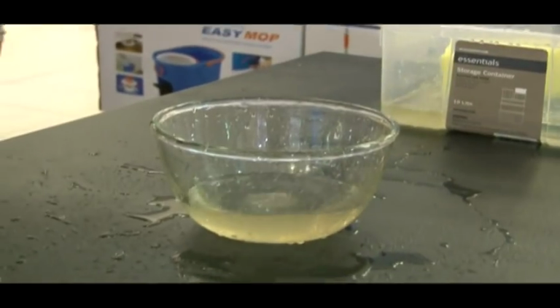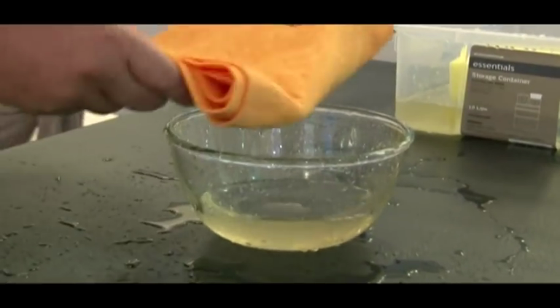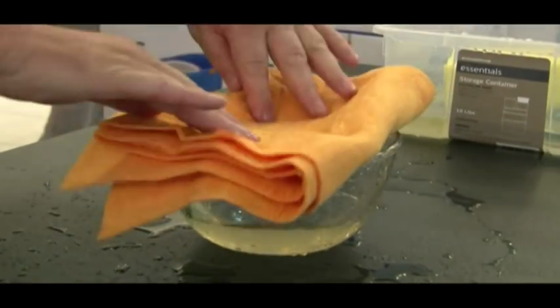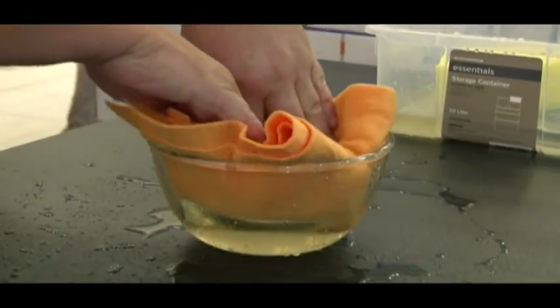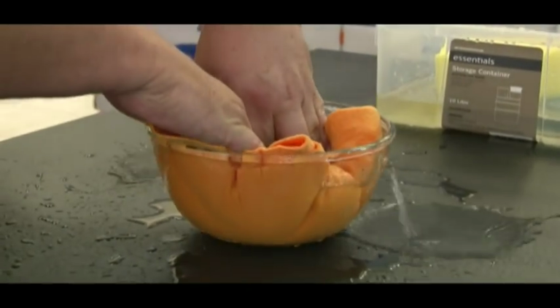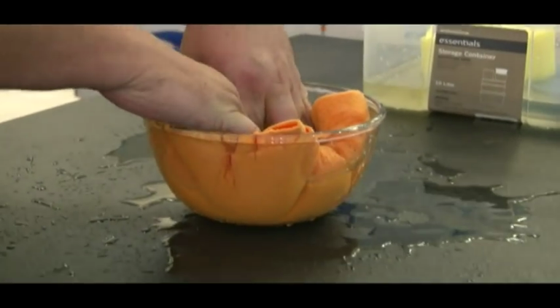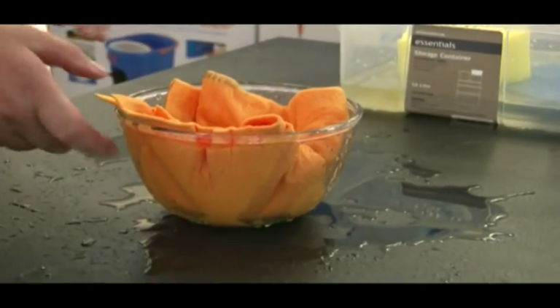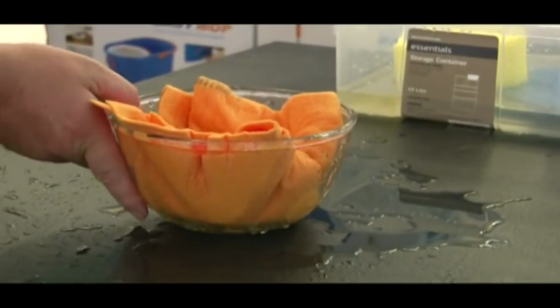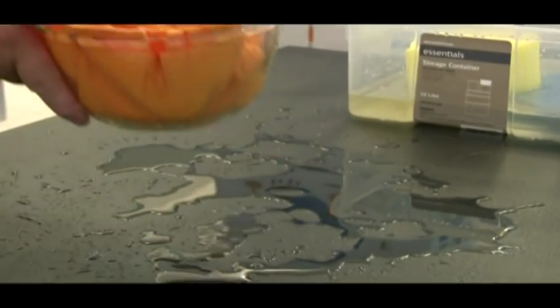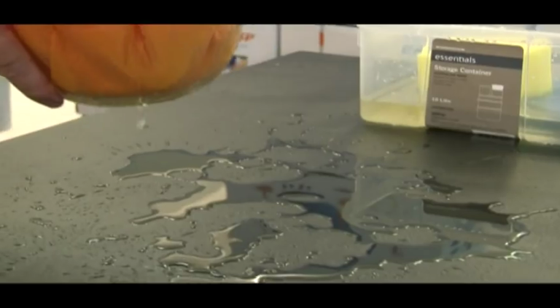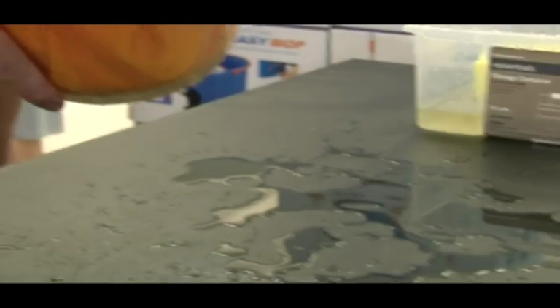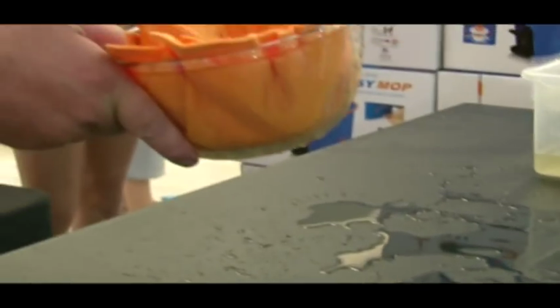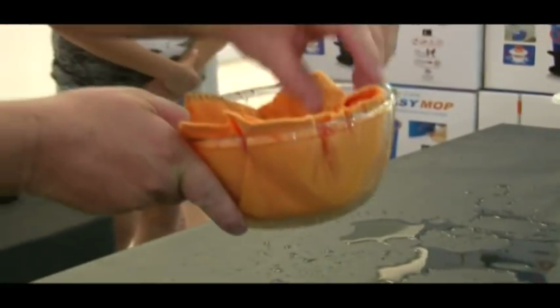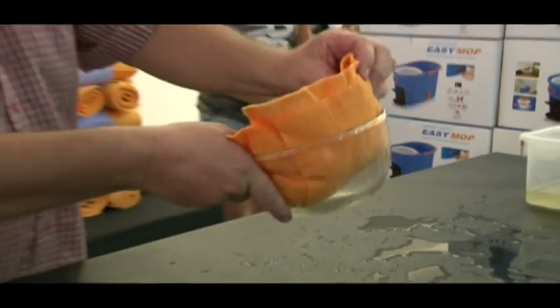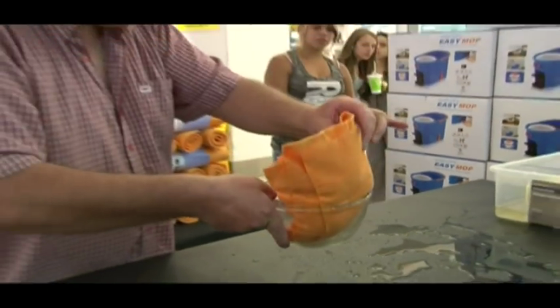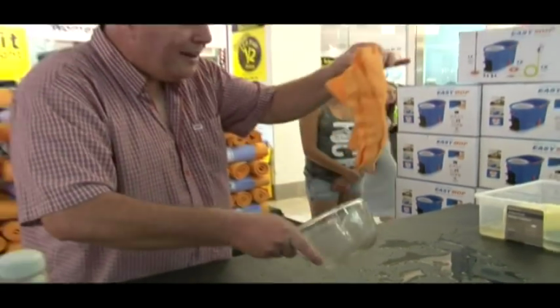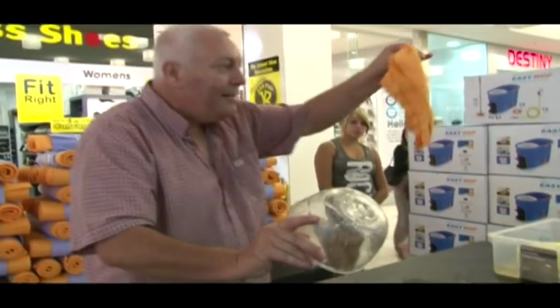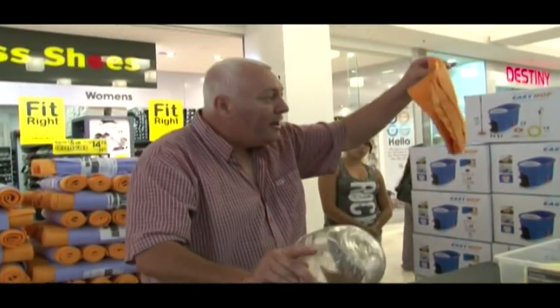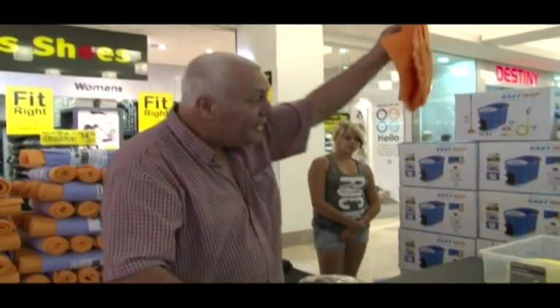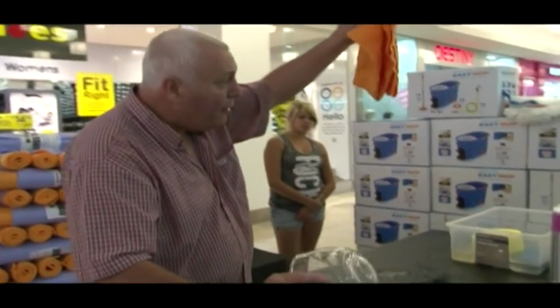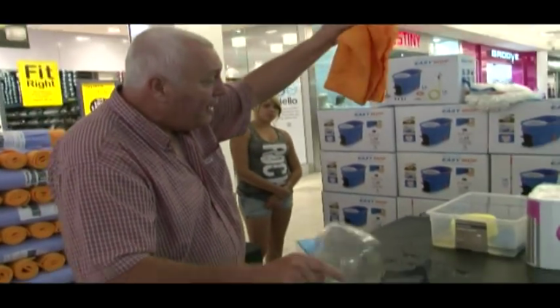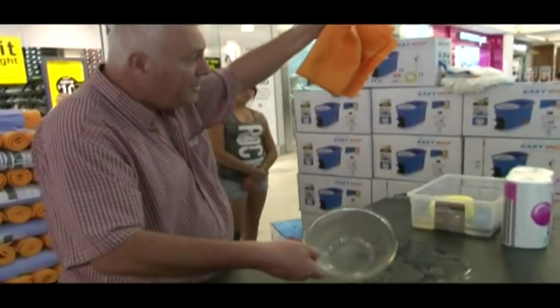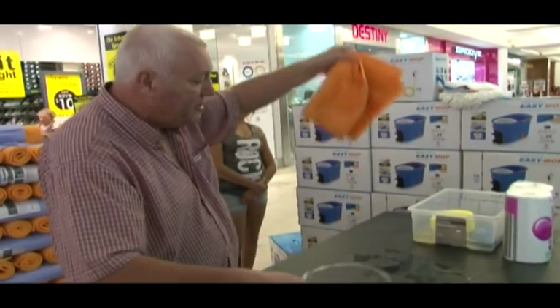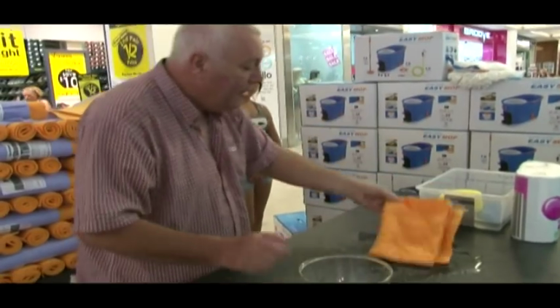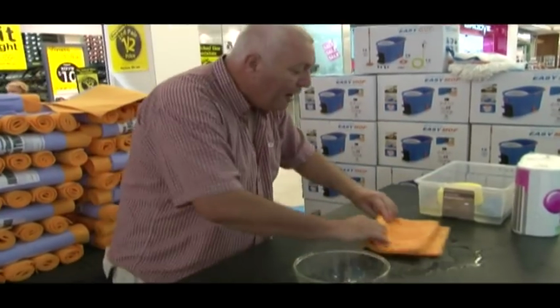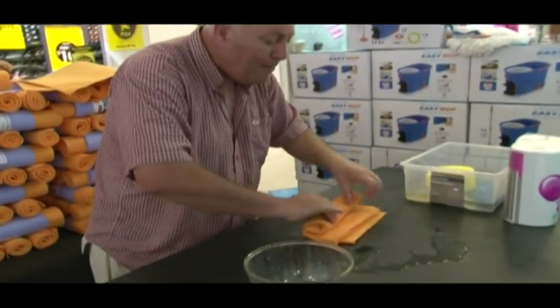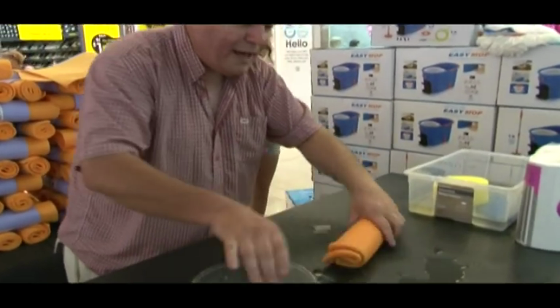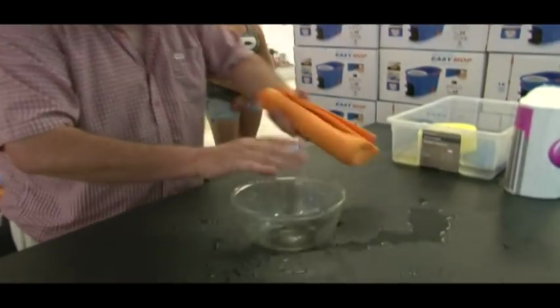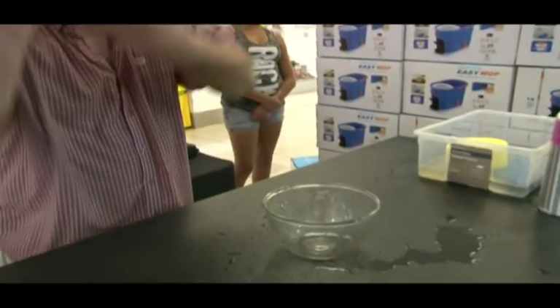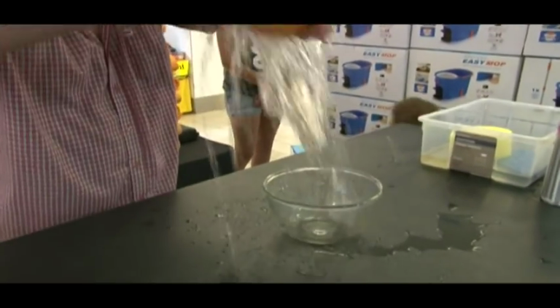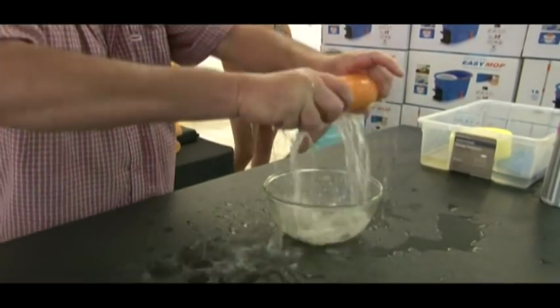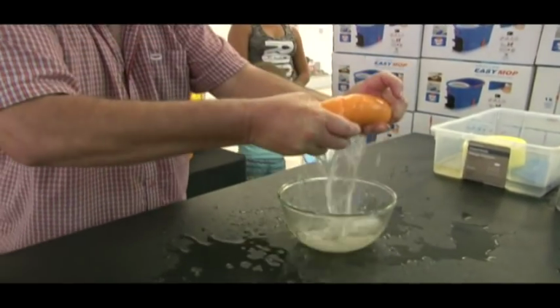Get your chamois, place it in there and give it a squeeze. Now I know what you're thinking — there's a hole in the bowl. When you use that, you're not going to get a second shower of the day. That dish is empty. The only time the water comes out of there is when you squeeze it out.